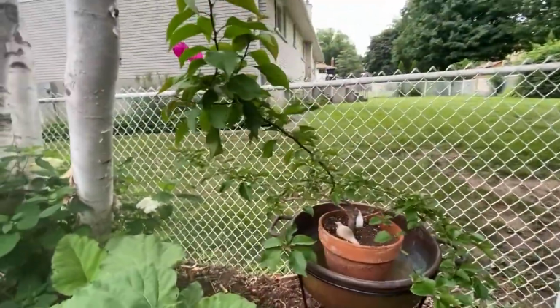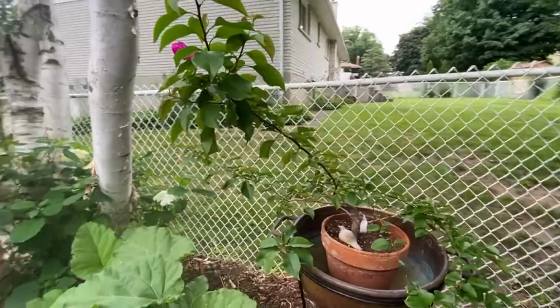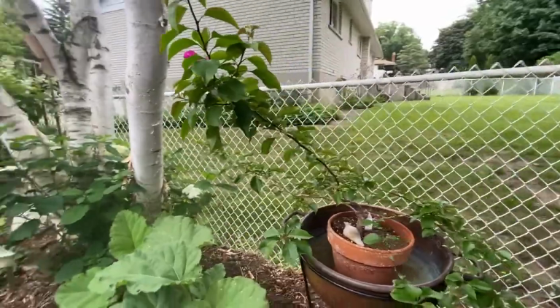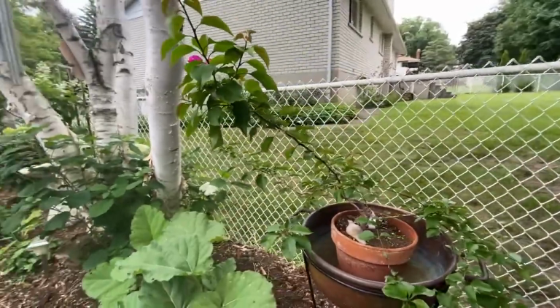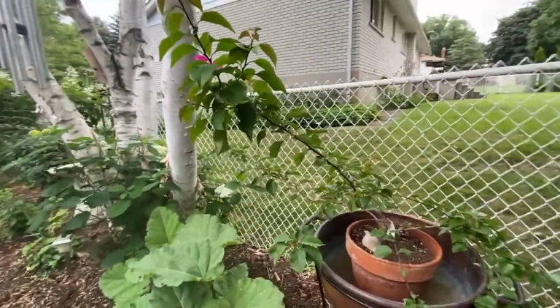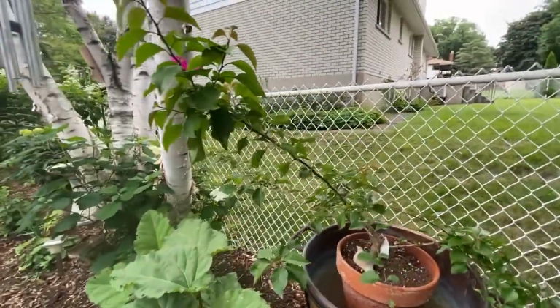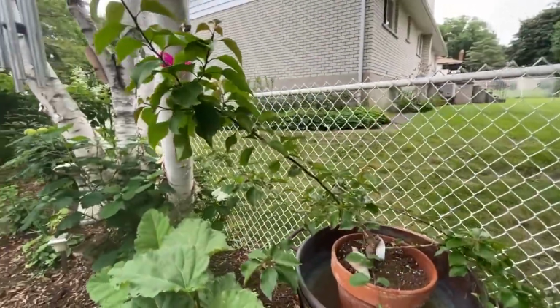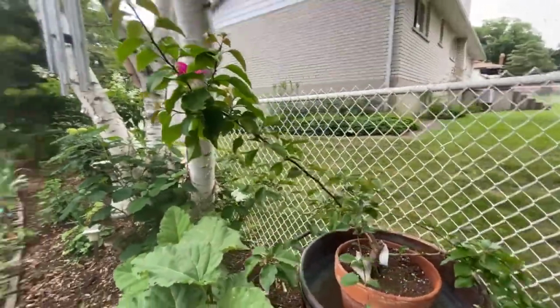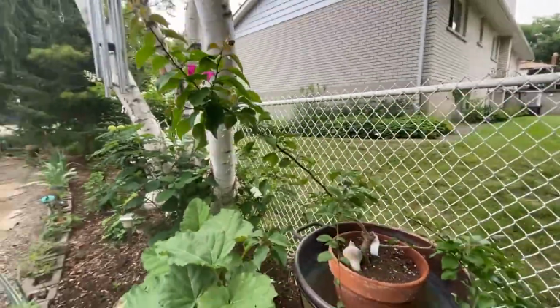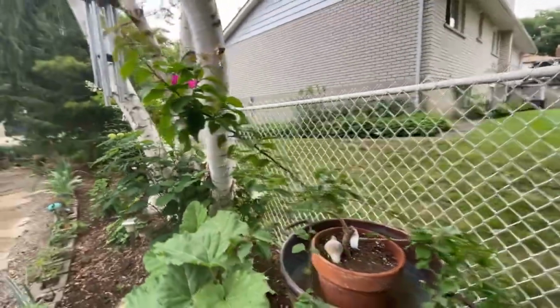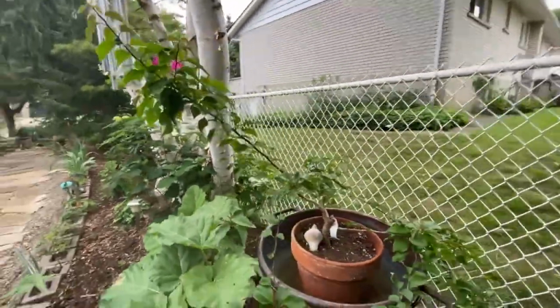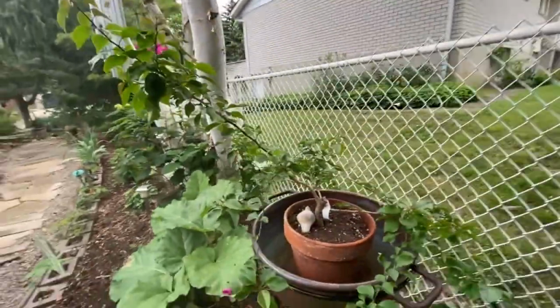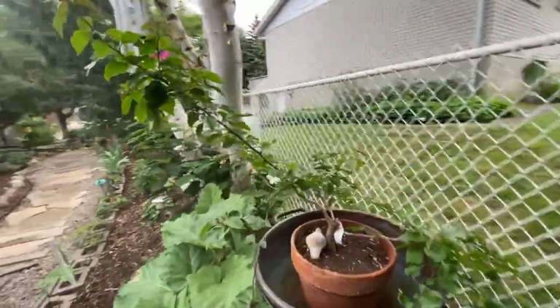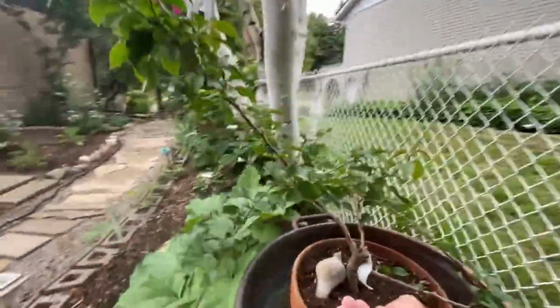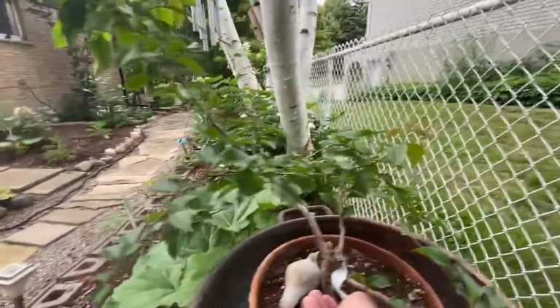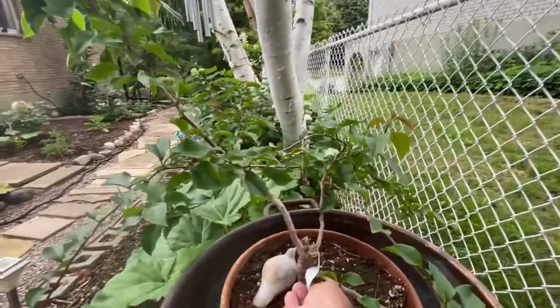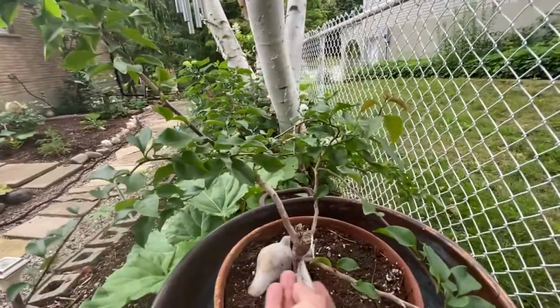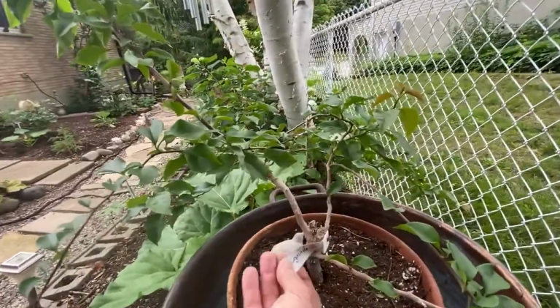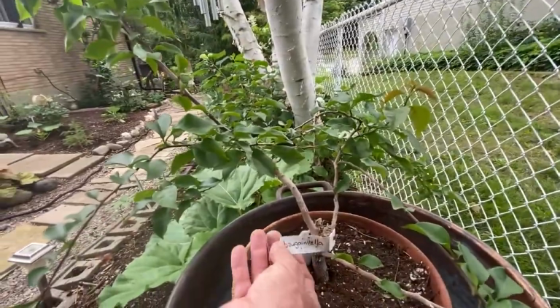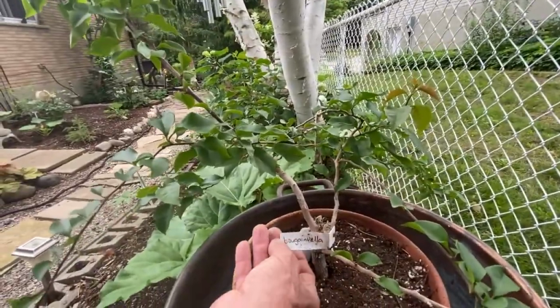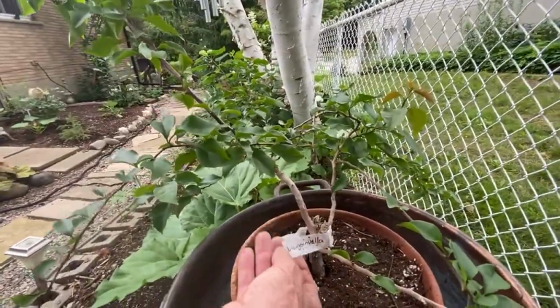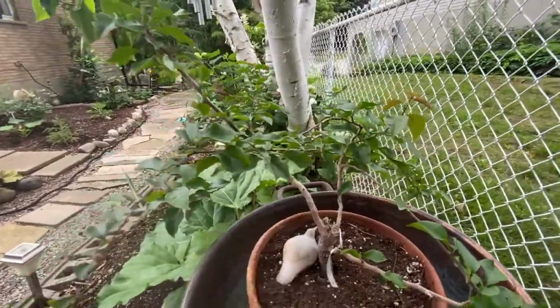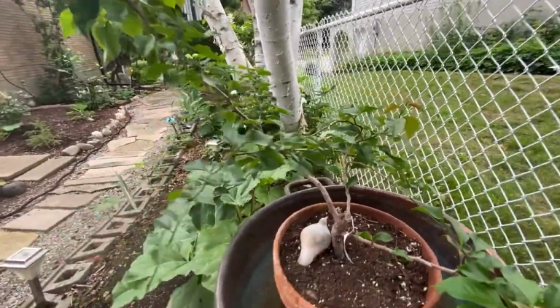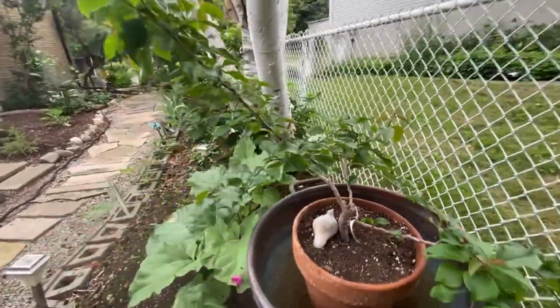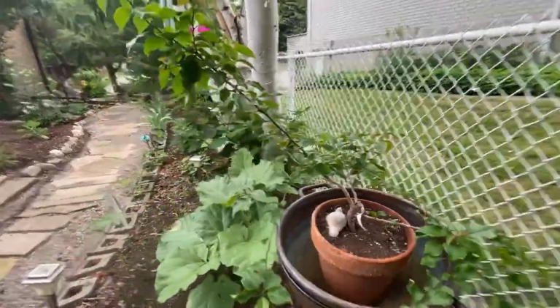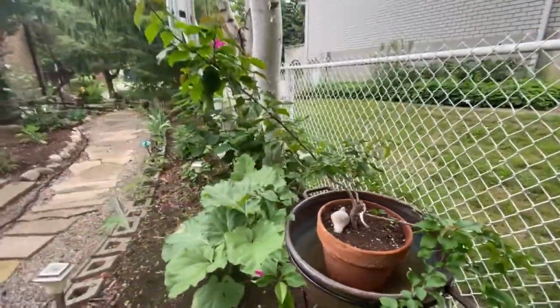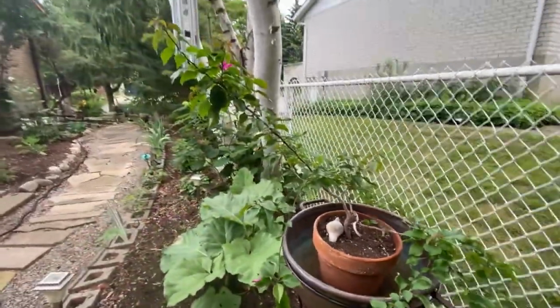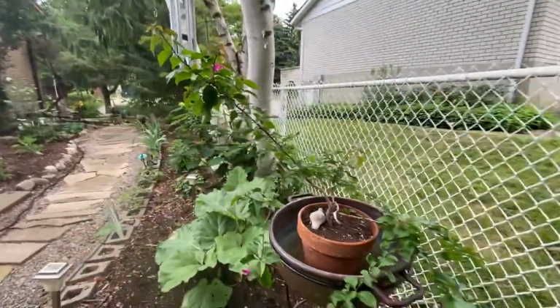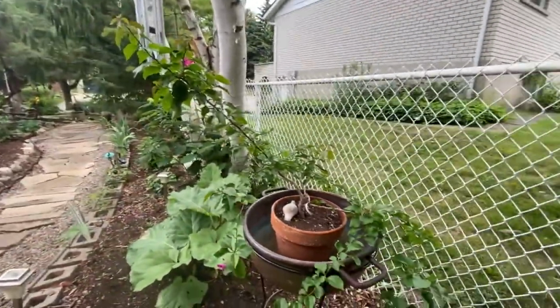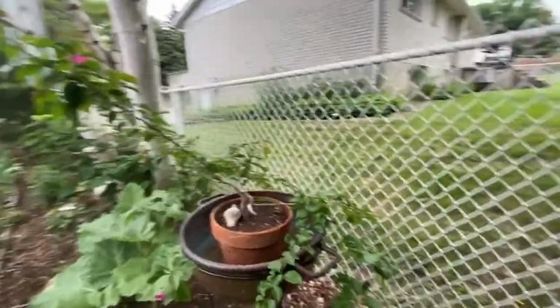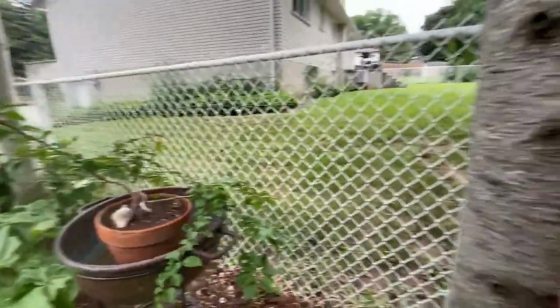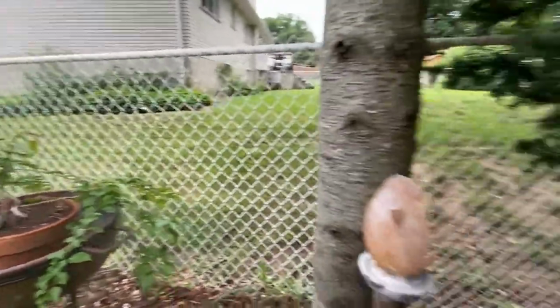That's a house plant. I wonder if it's labeled. Good work — Bougainvillea. I need to label things.